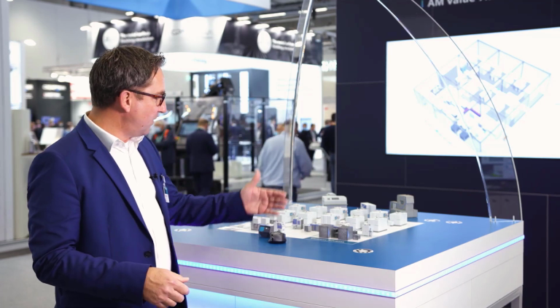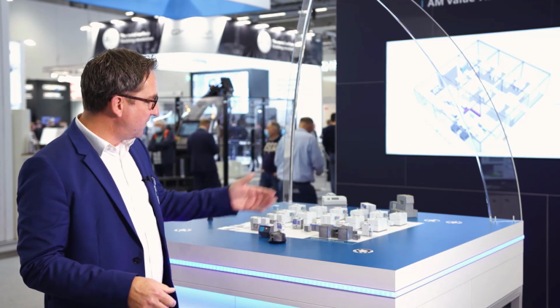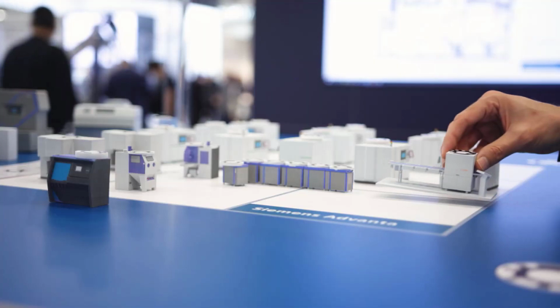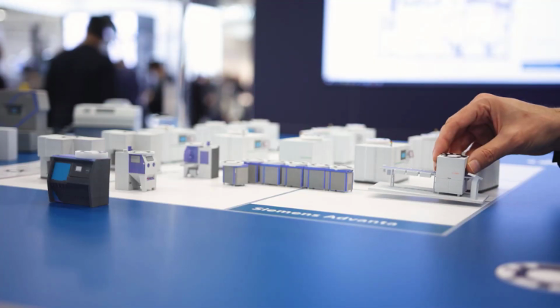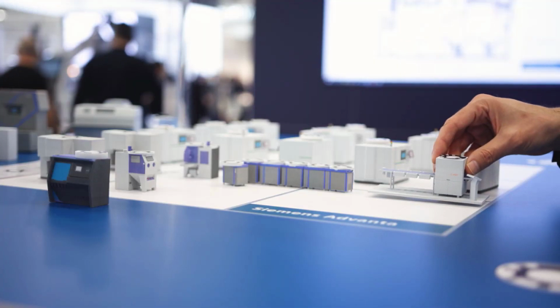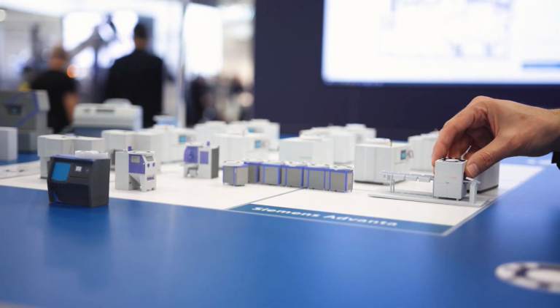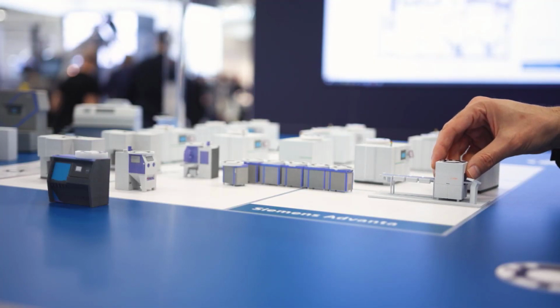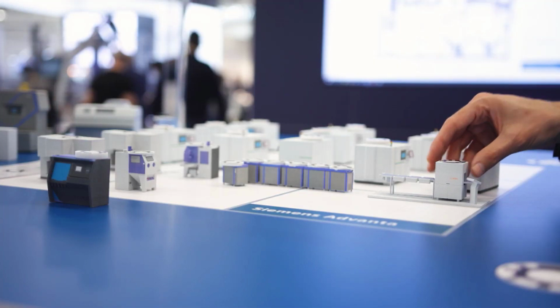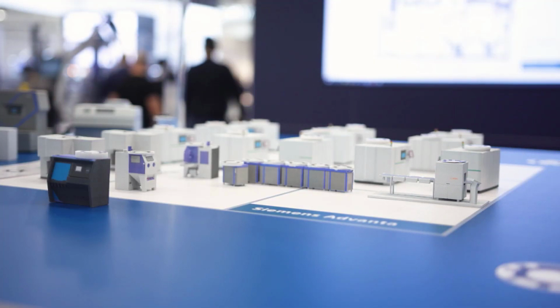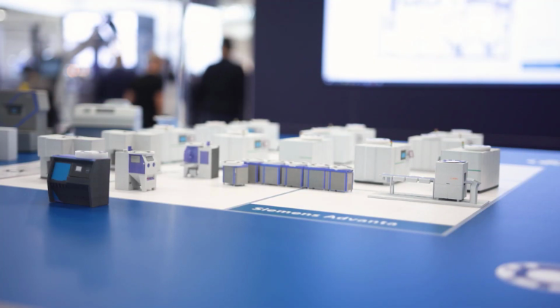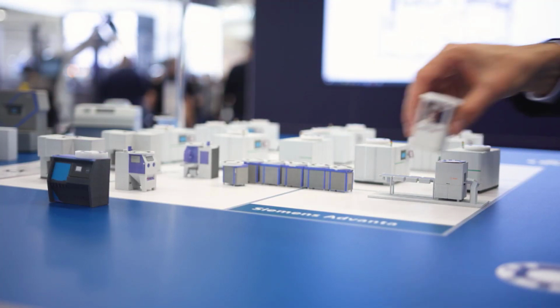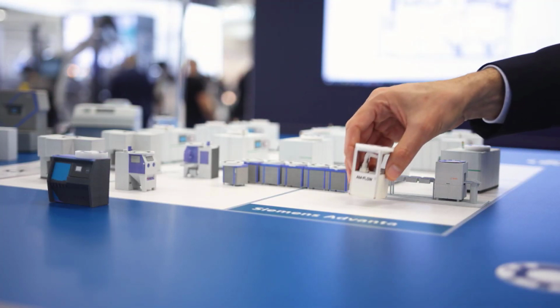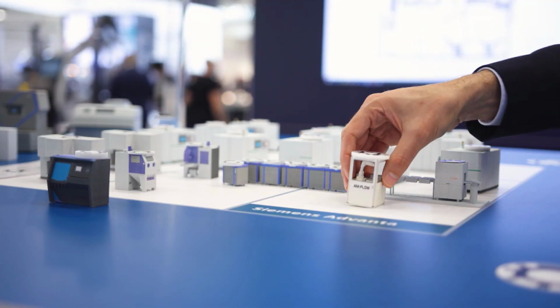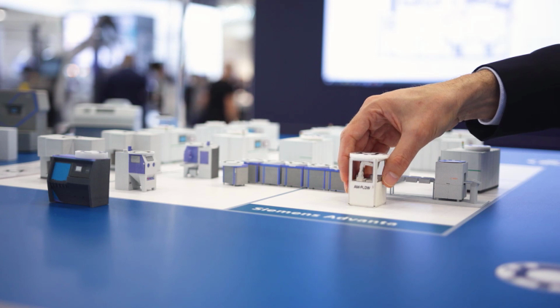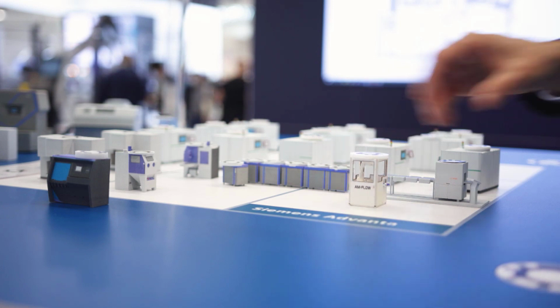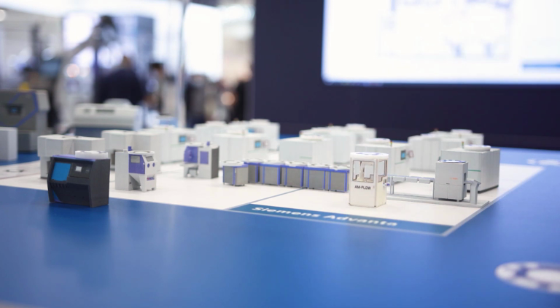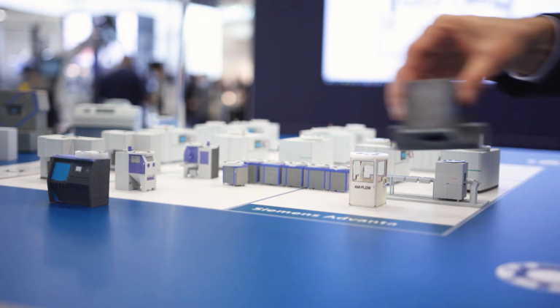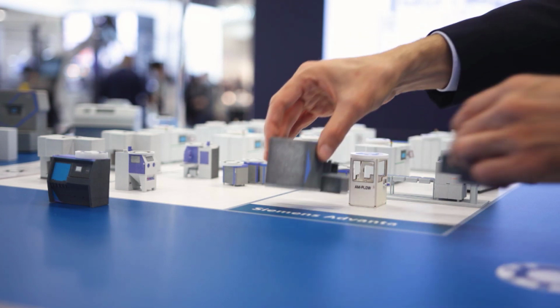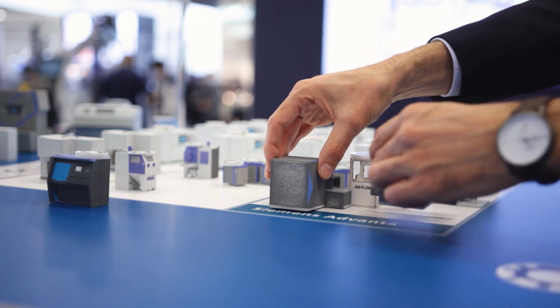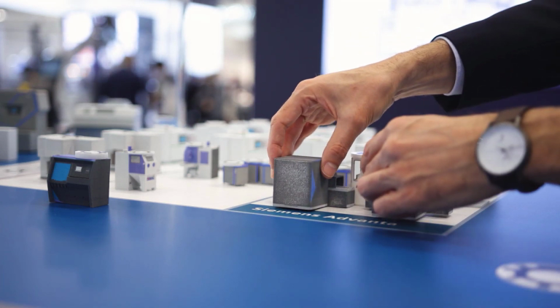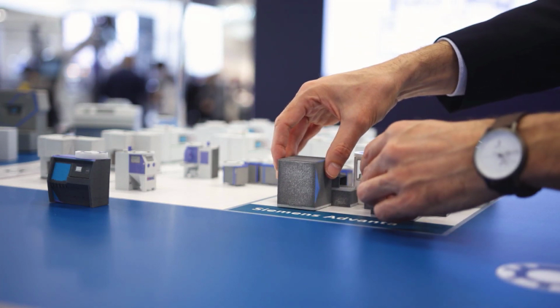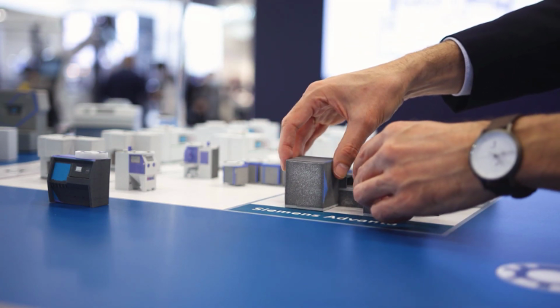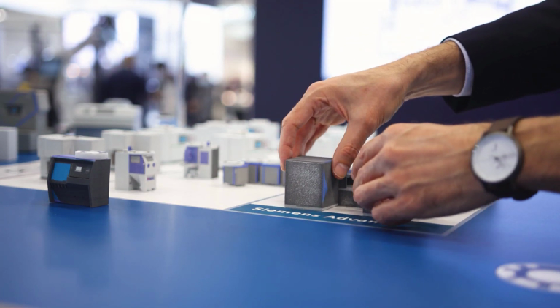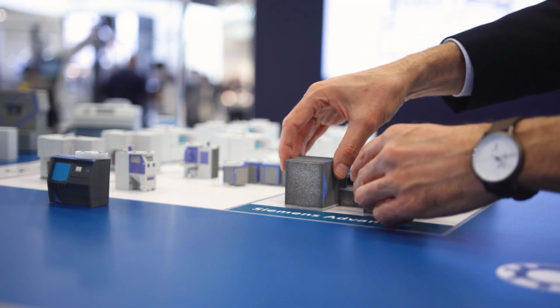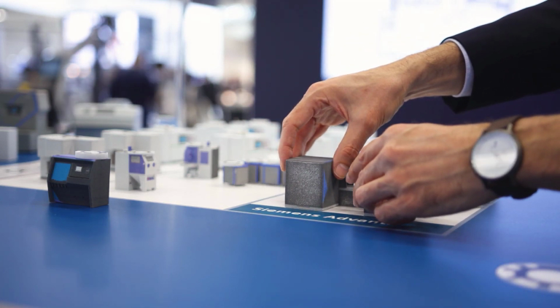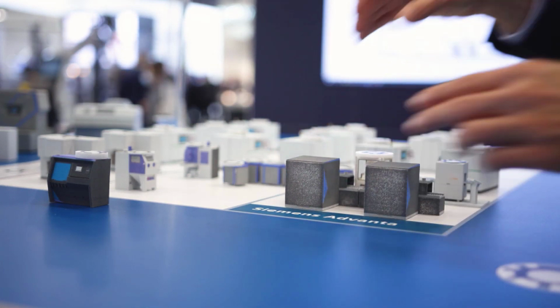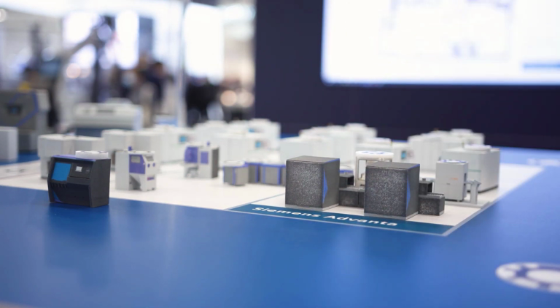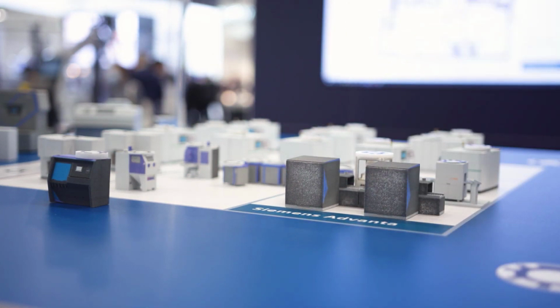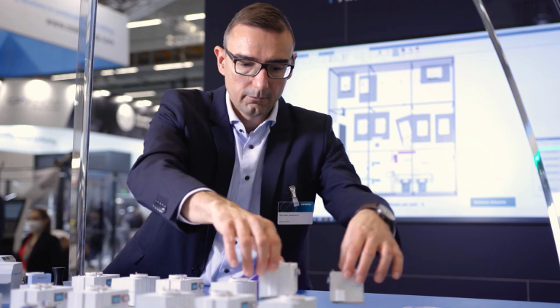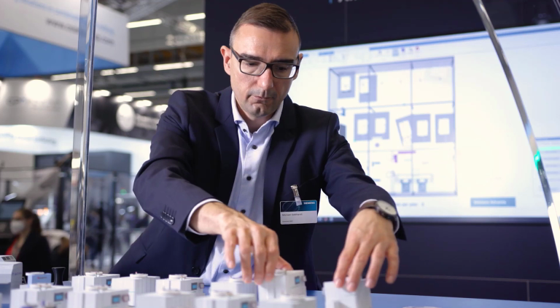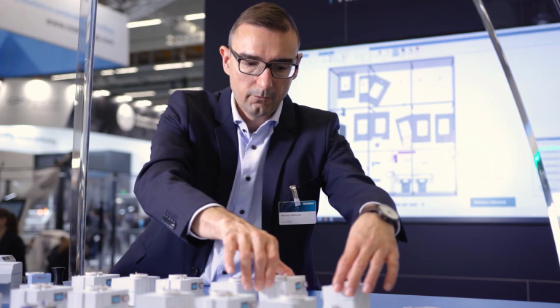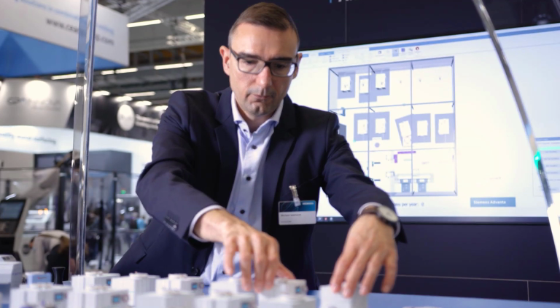You can see here 3D printed models of the additive manufacturing equipment, and this equipment is directly connected with a simulation model.